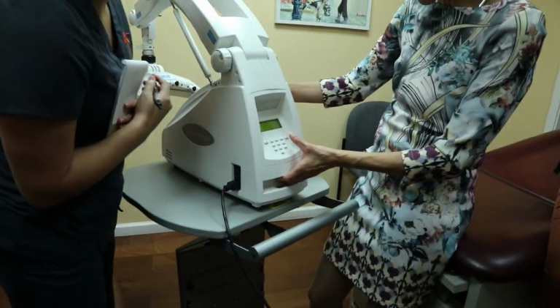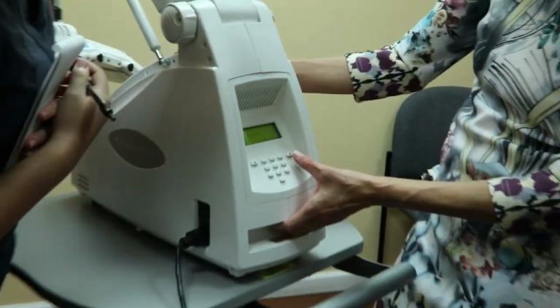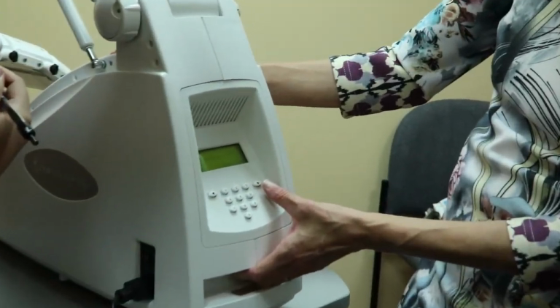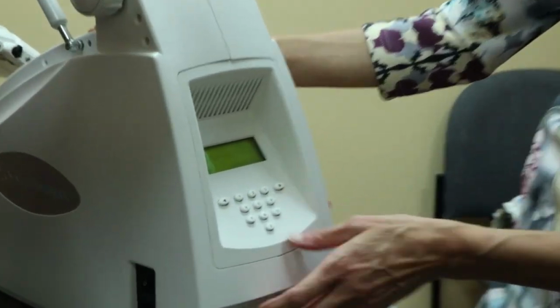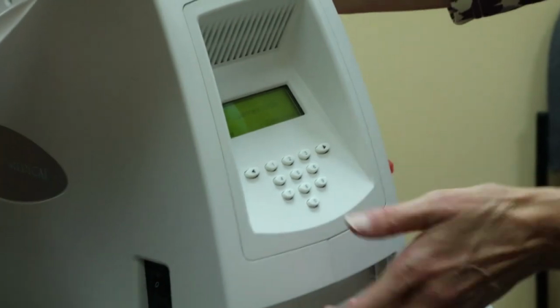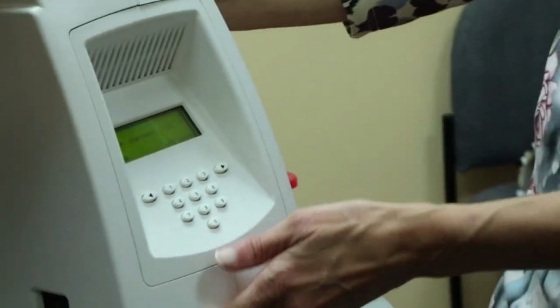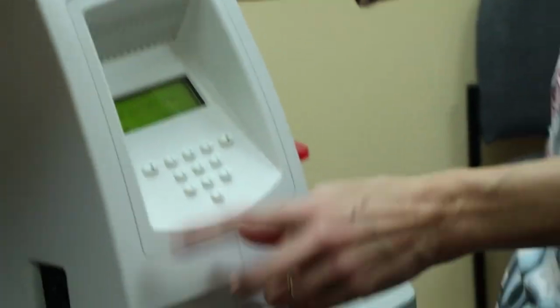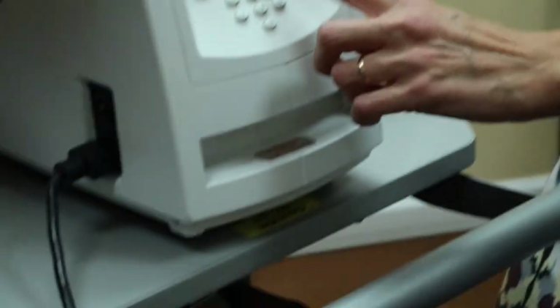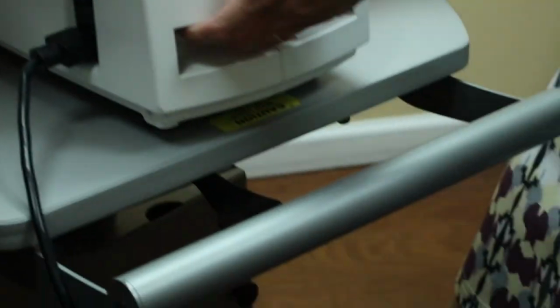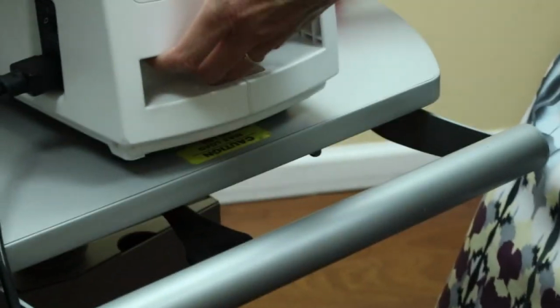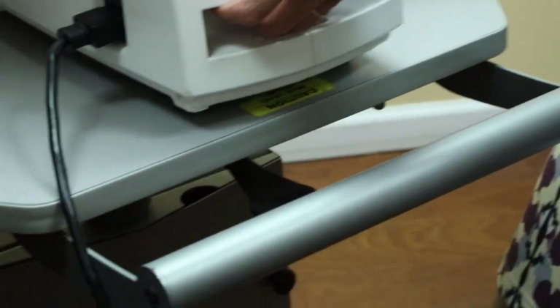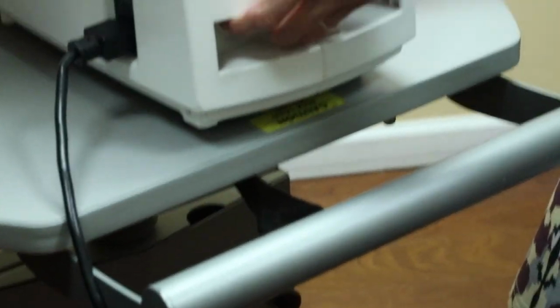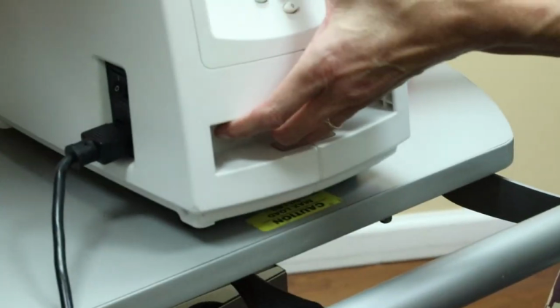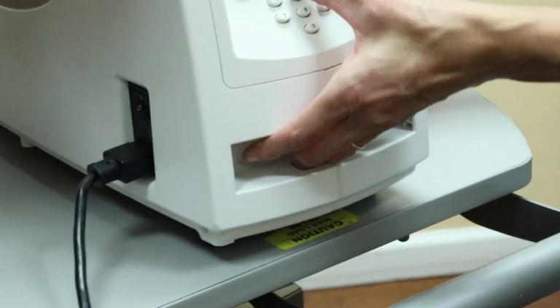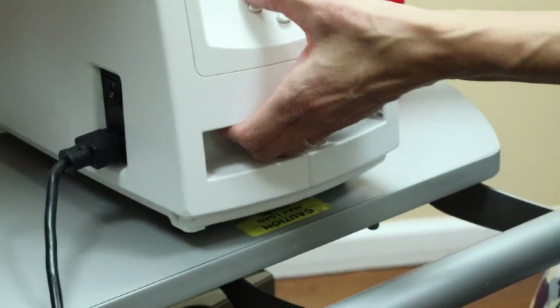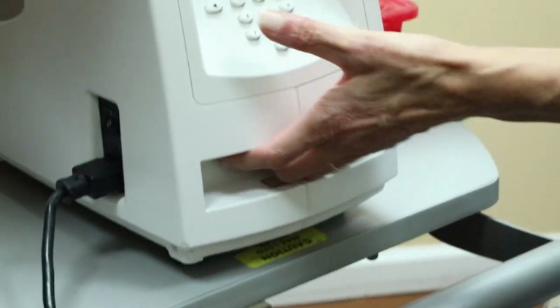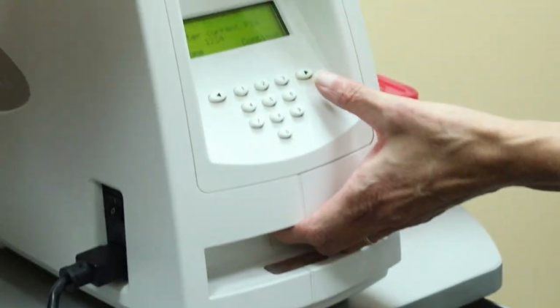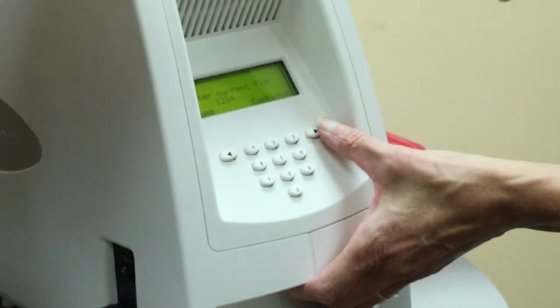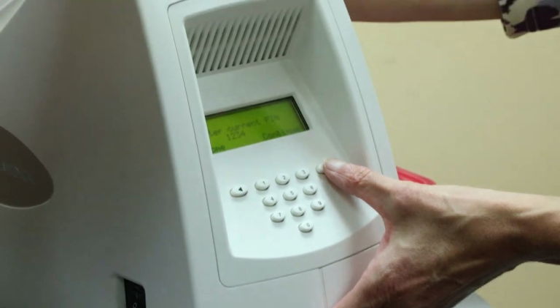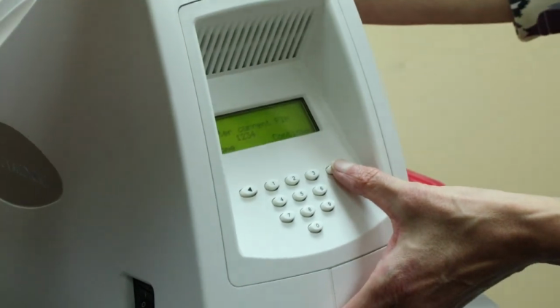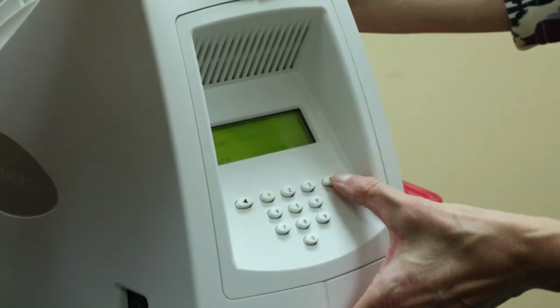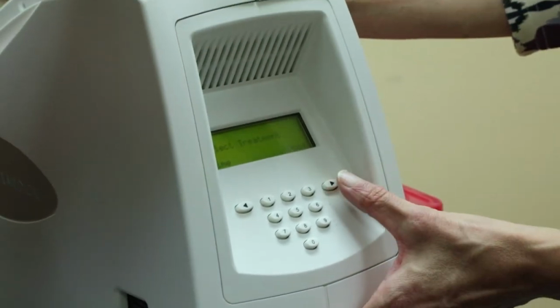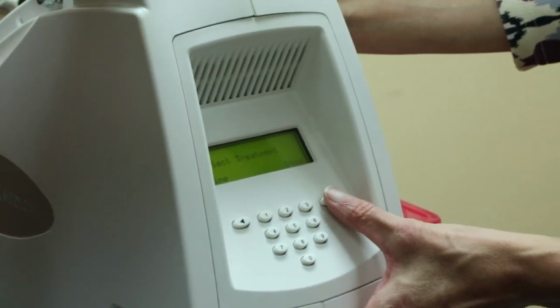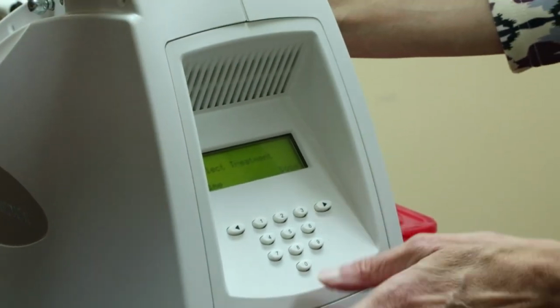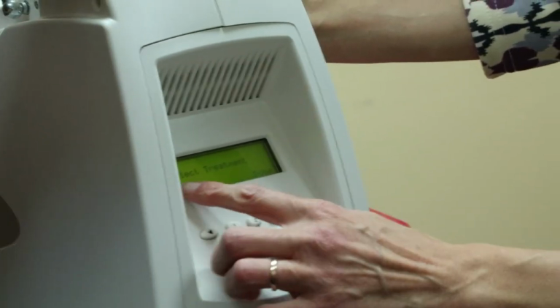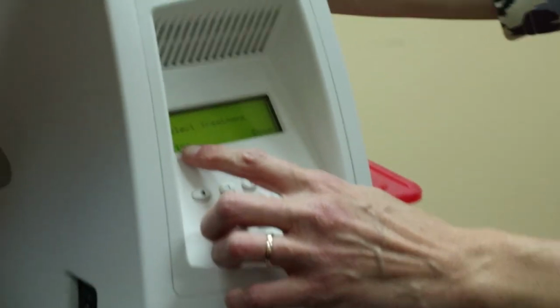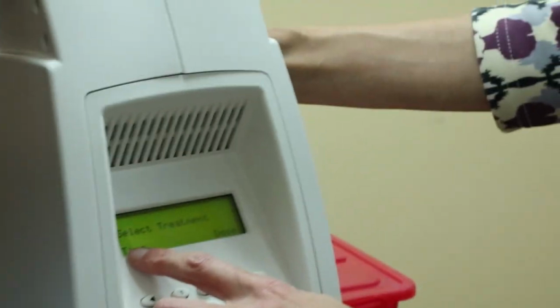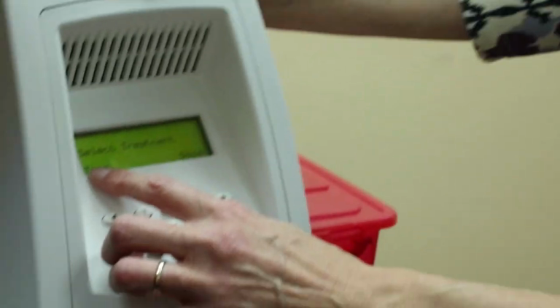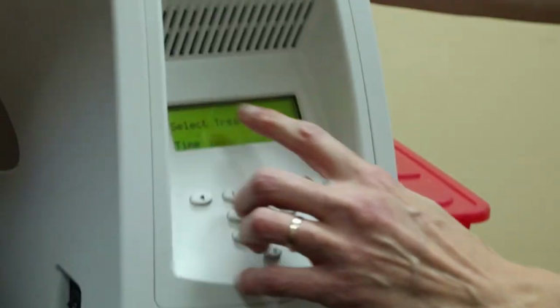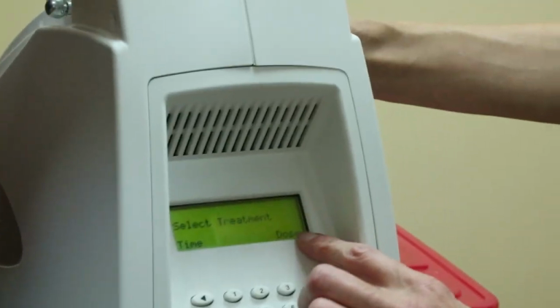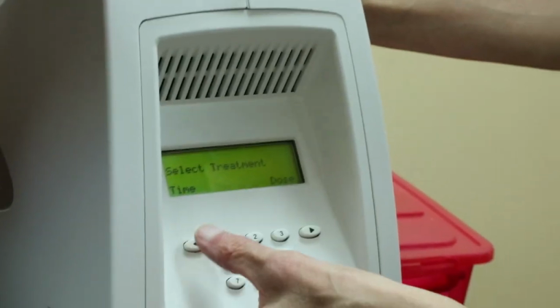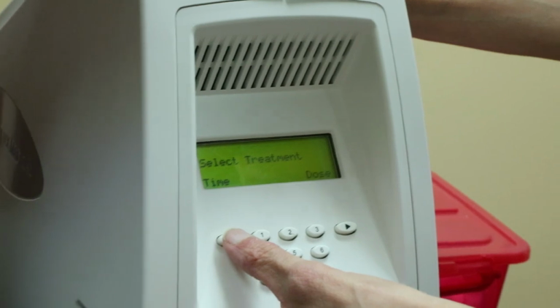So now you can go to menu. There are a number of different ways of programming the treatment. You can do it by minutes or you can do it by energy. Most of the time we do it by minutes. We're going to select, enter the pin — it's now asking us. 1-2-3-4 is the pin. You can select by time or select by dose.